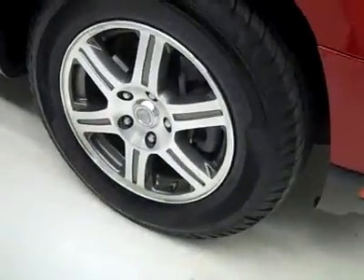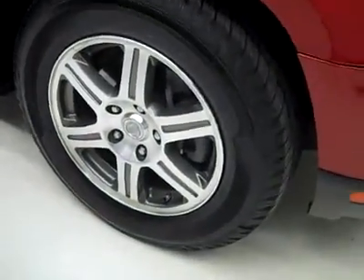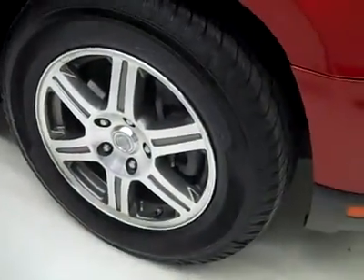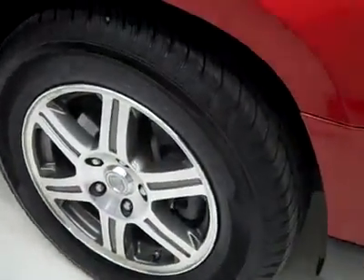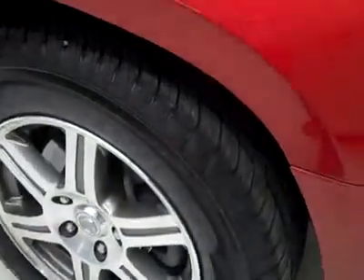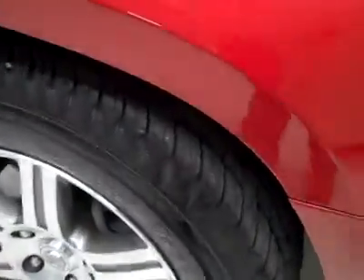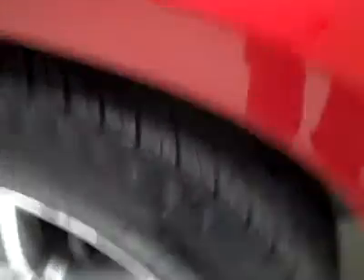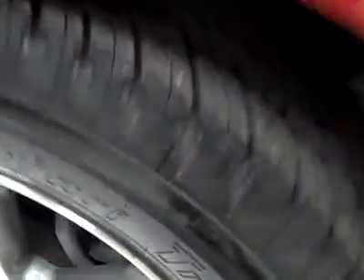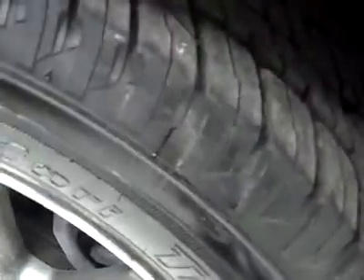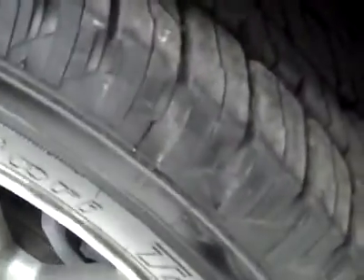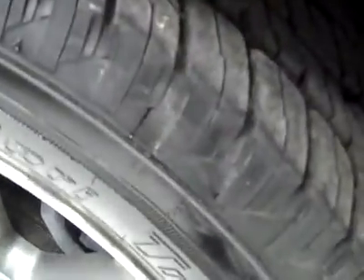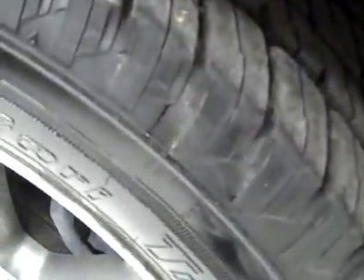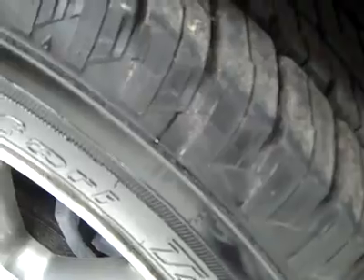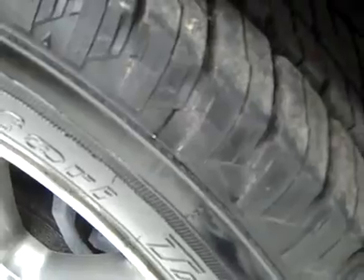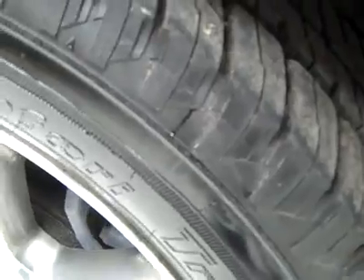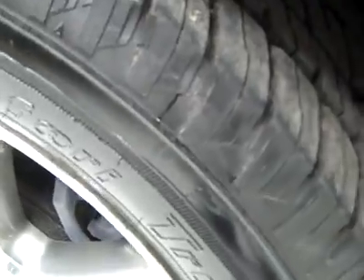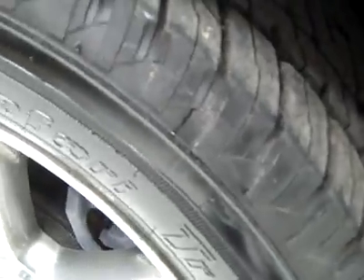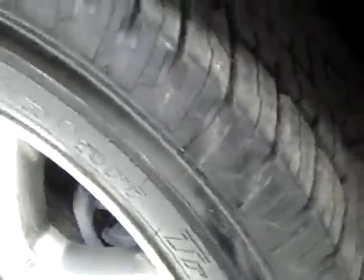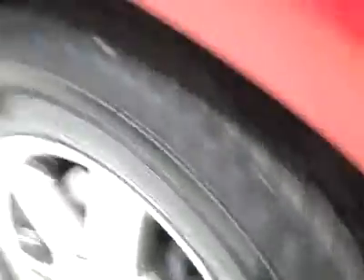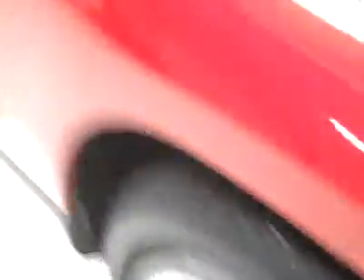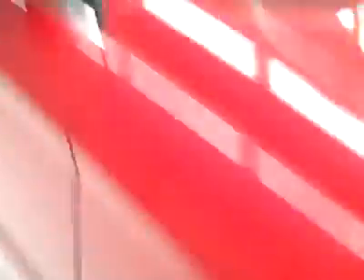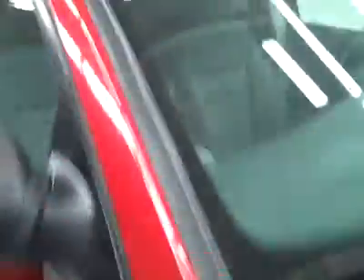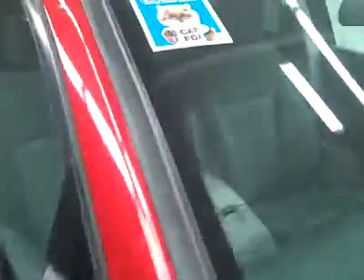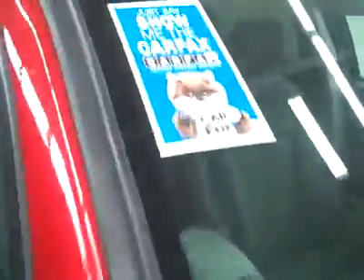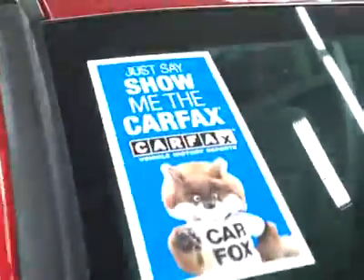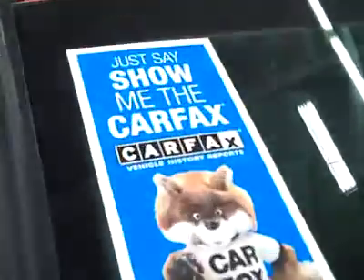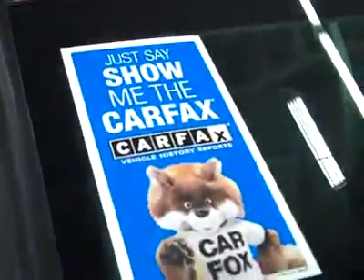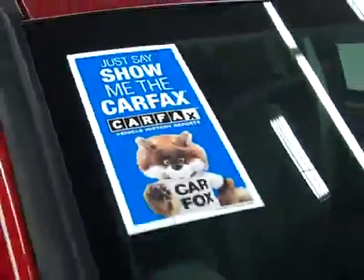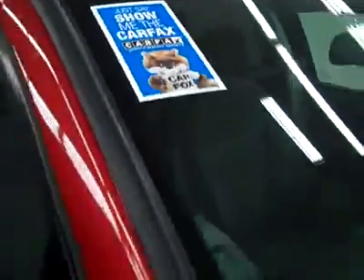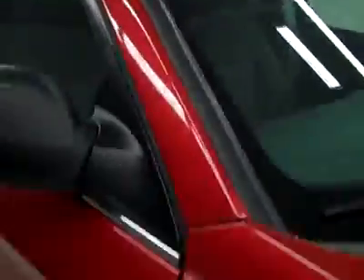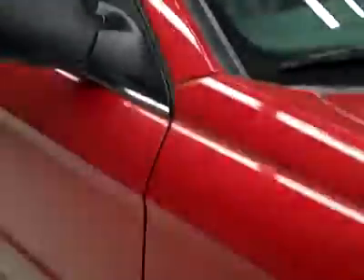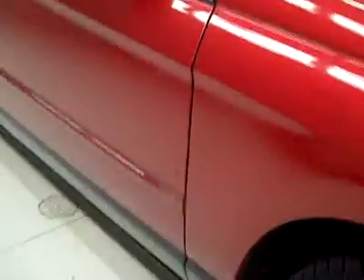These Kelly Safari Trucks tires have quite a bit of tread left — I'm going to say 75-80%. And the vehicle has a clean Carfax.